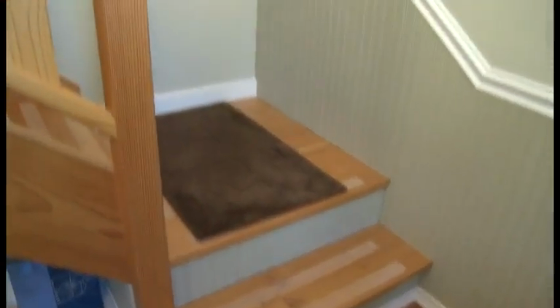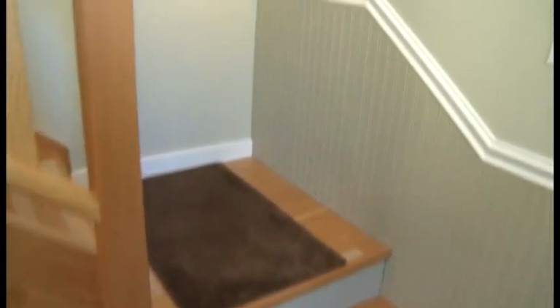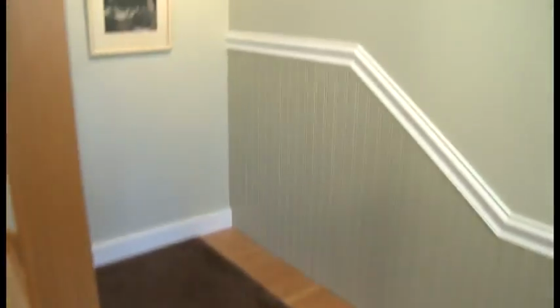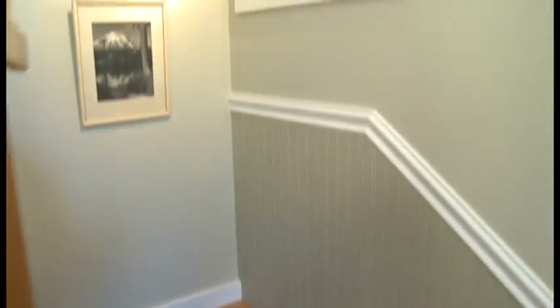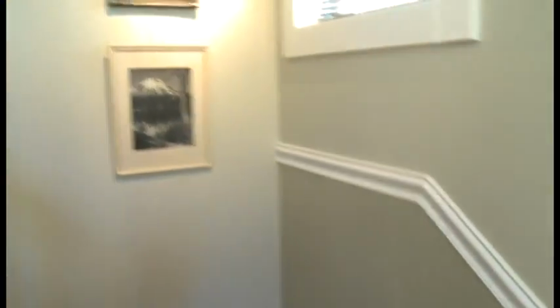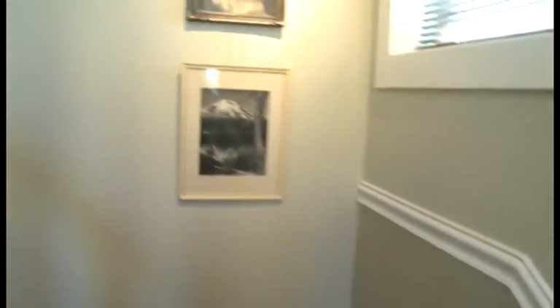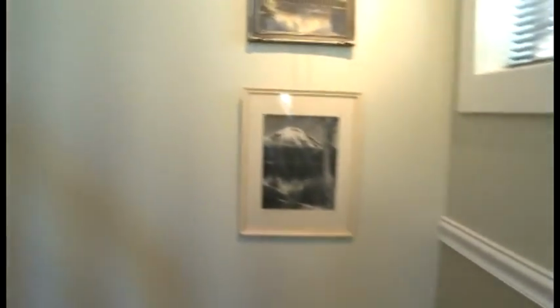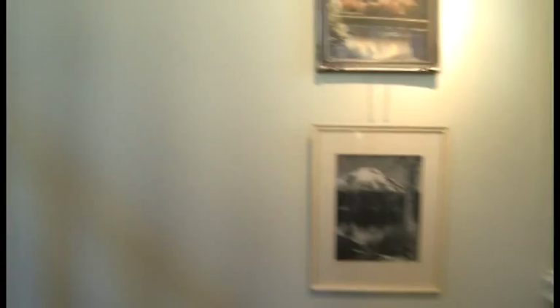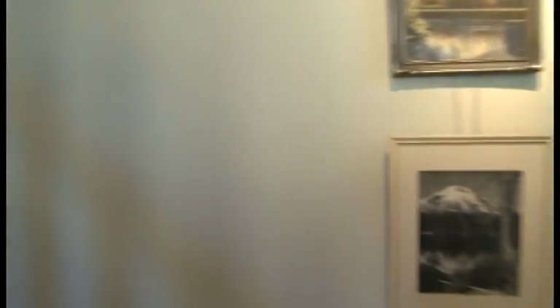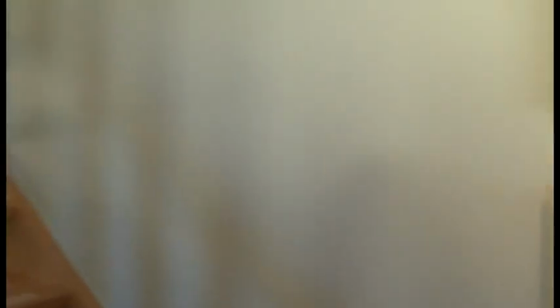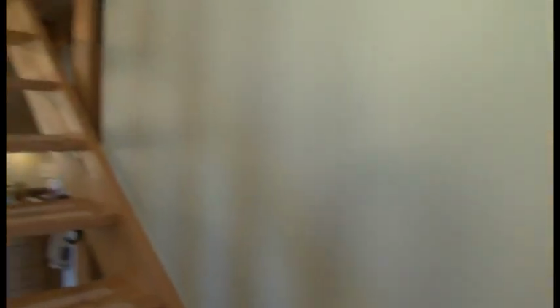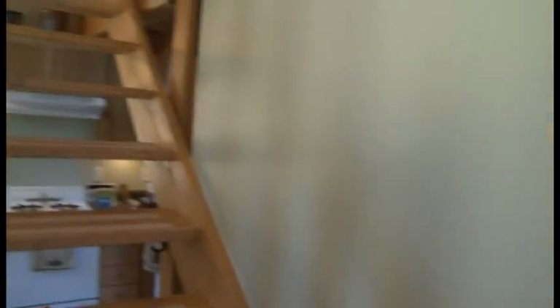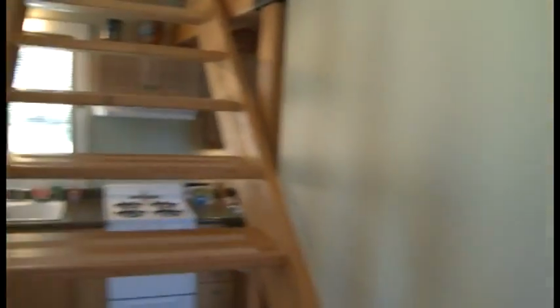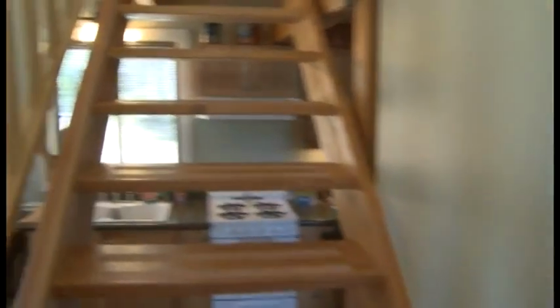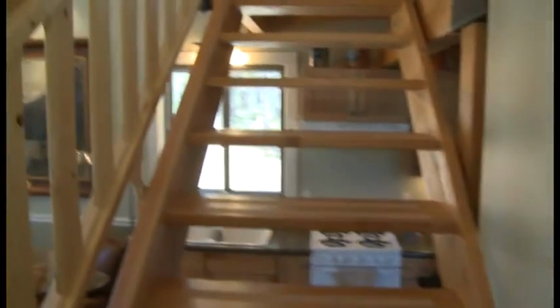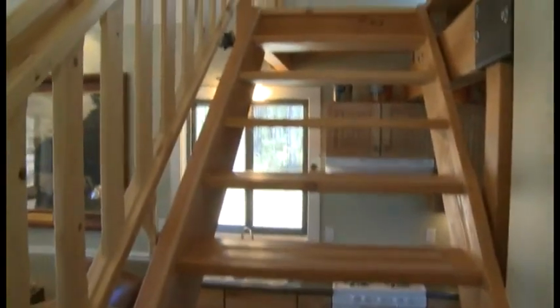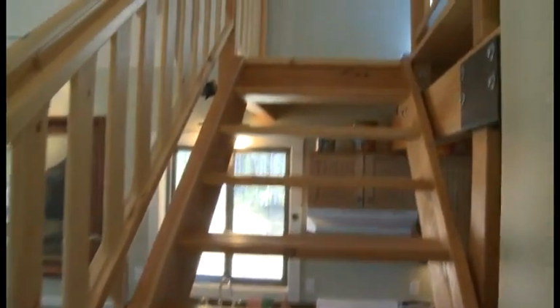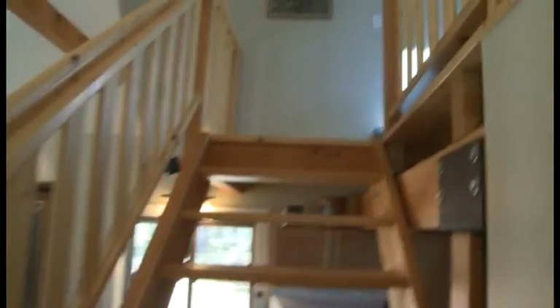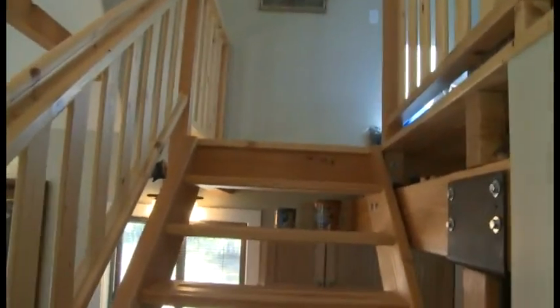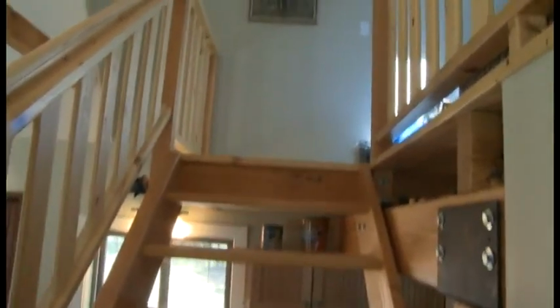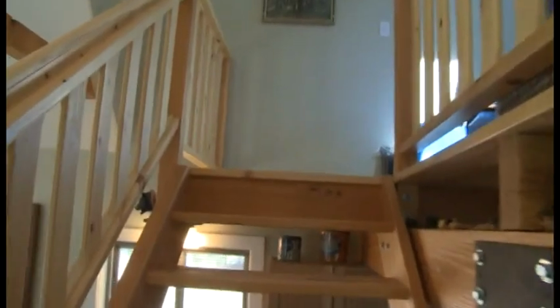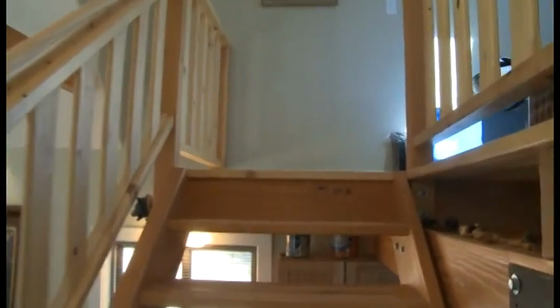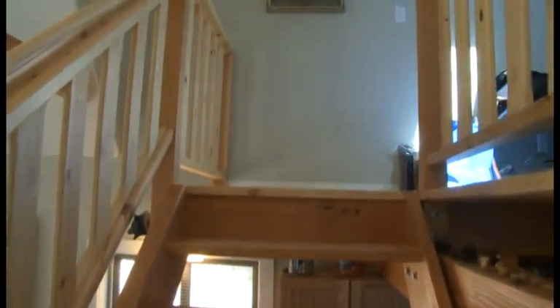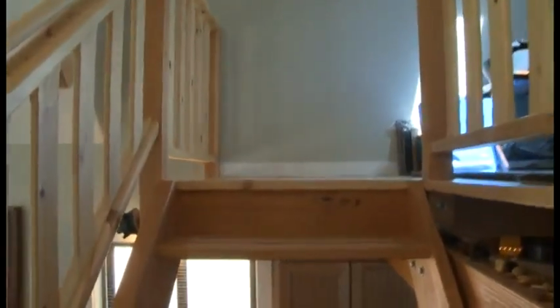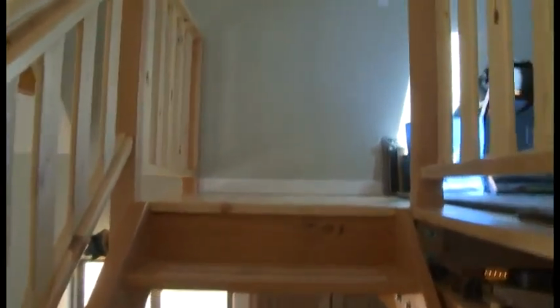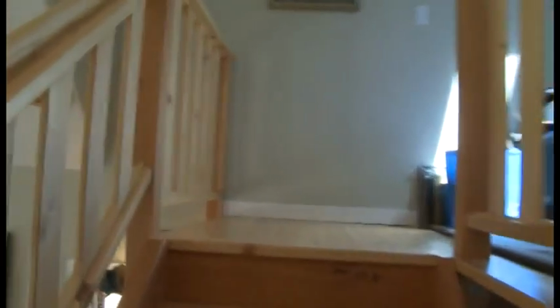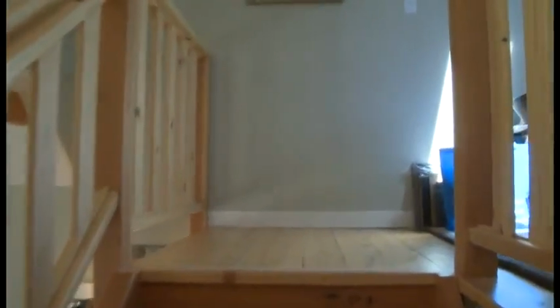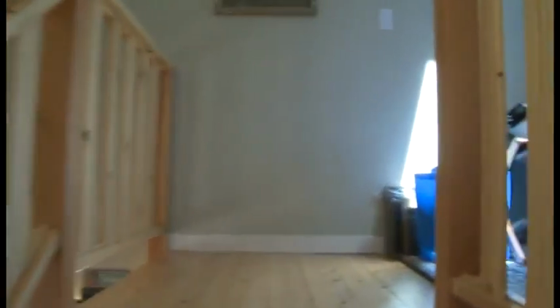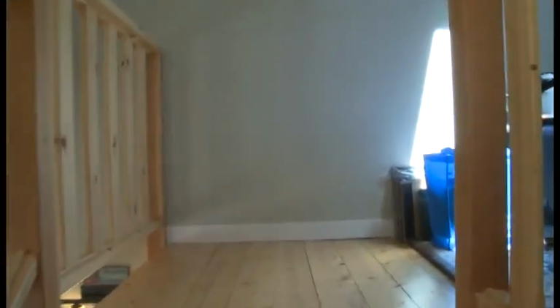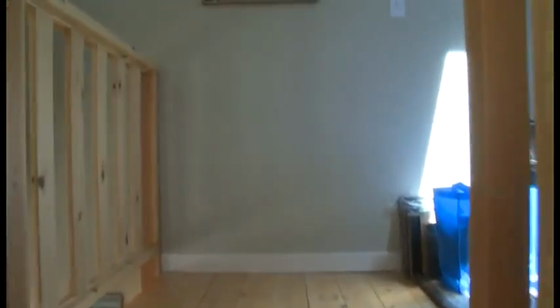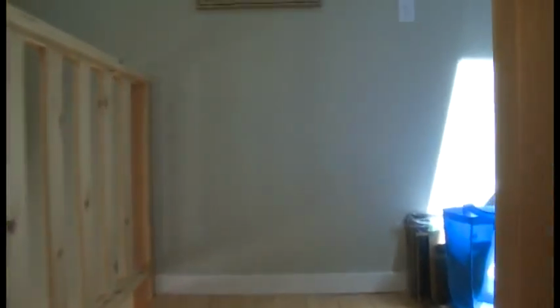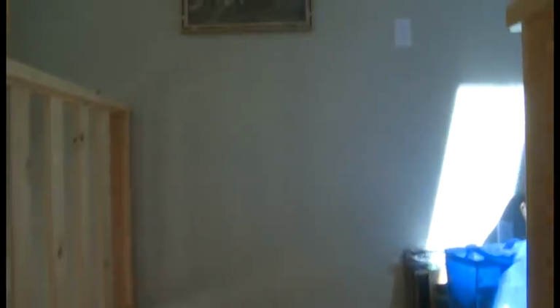The stairwell is handcrafted by the builder — he did it all himself. He even got his little mark up there on it, and it's solid and grounded.